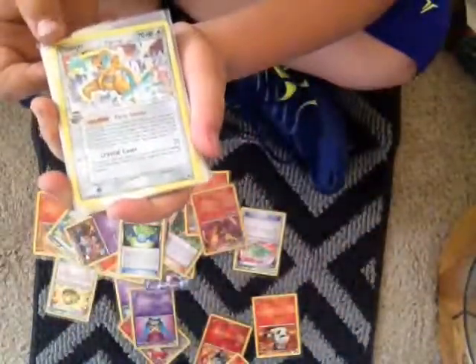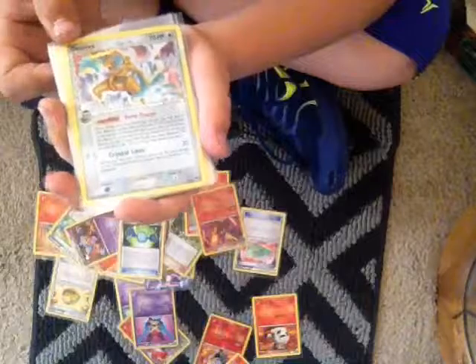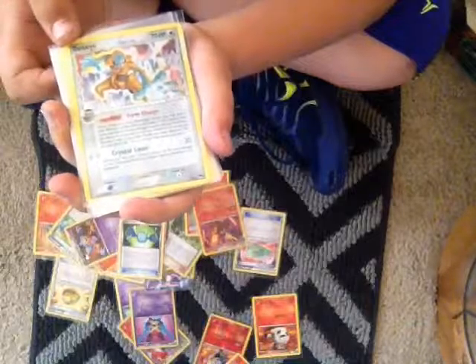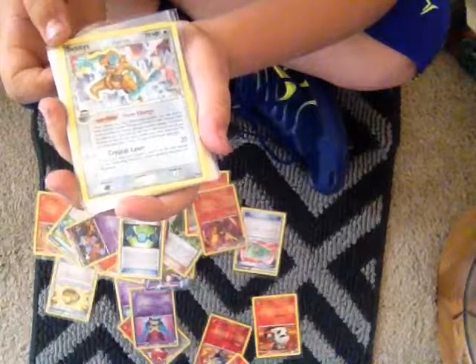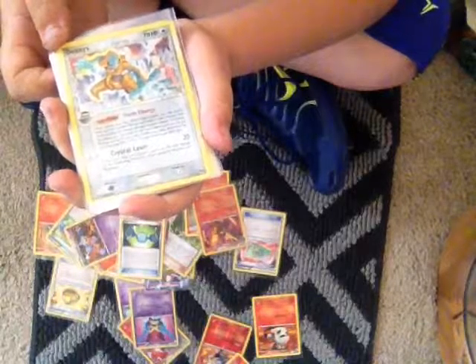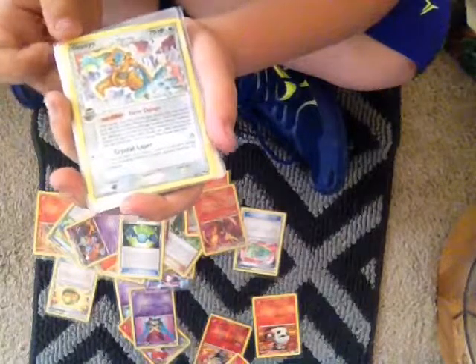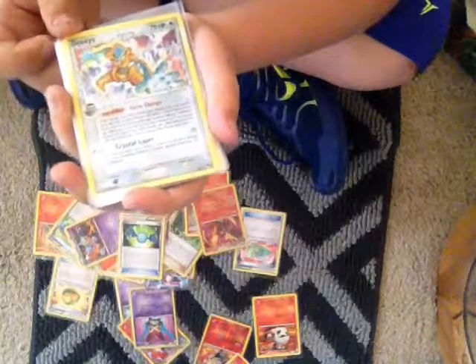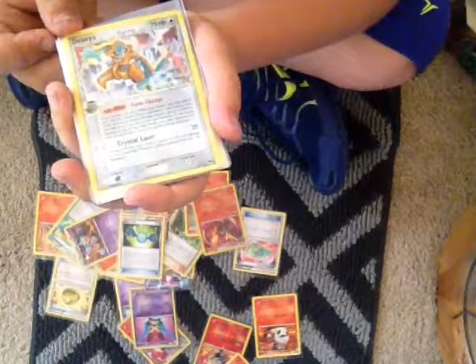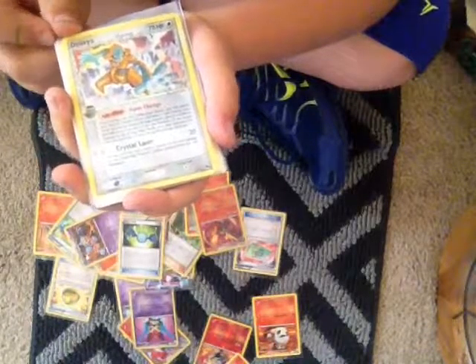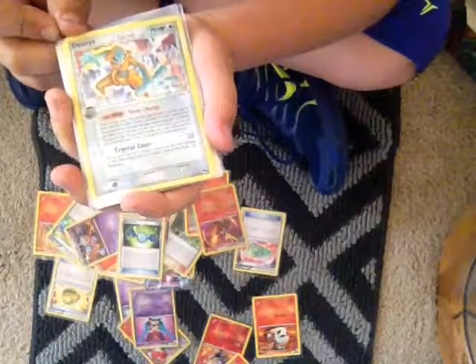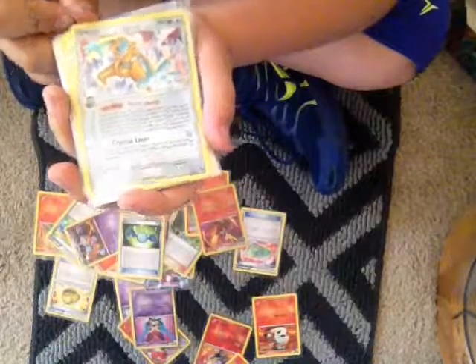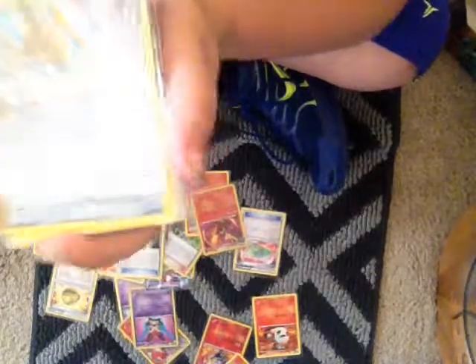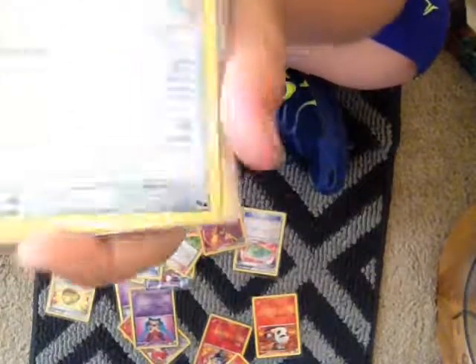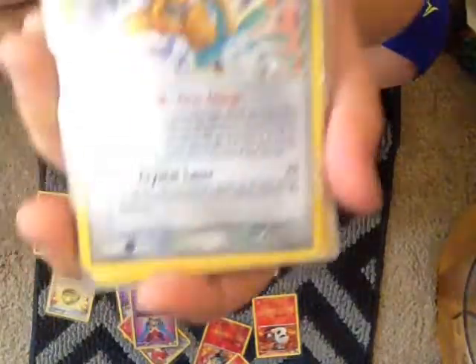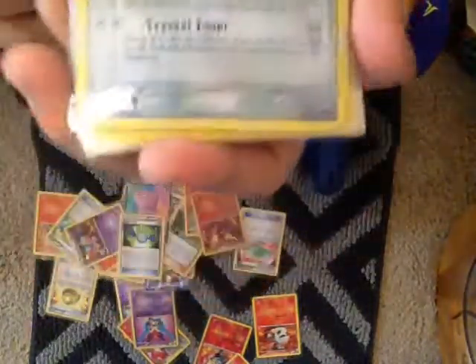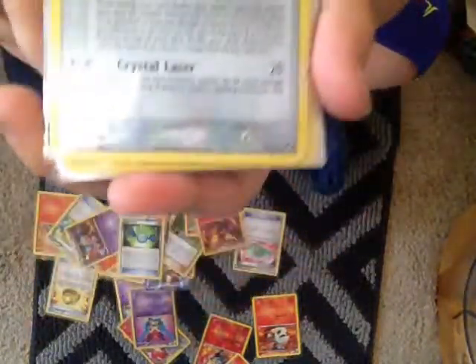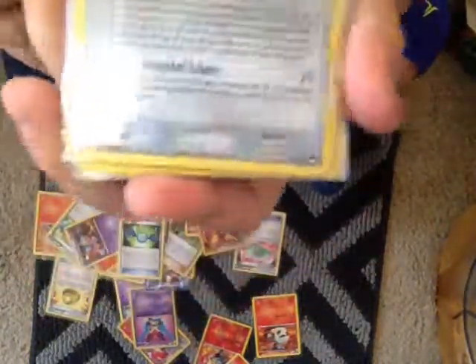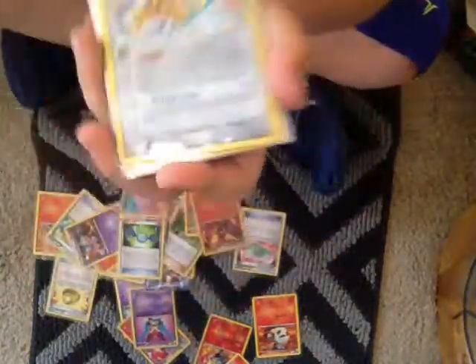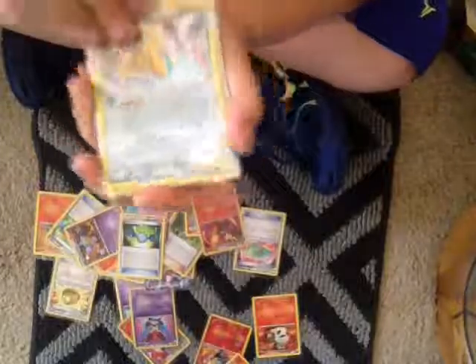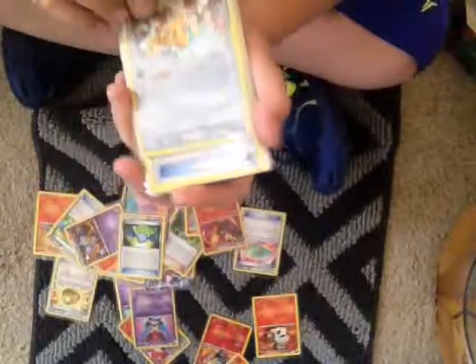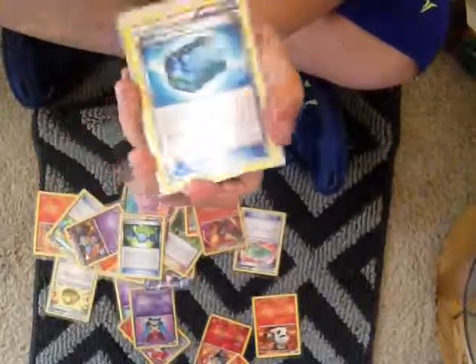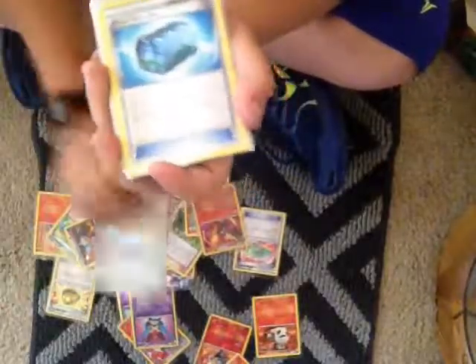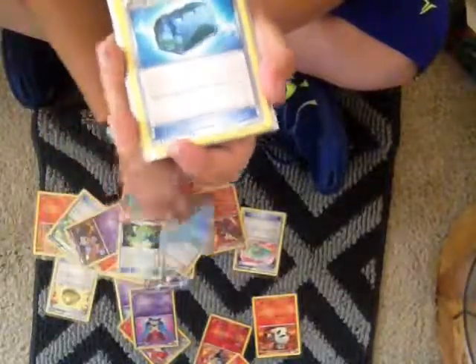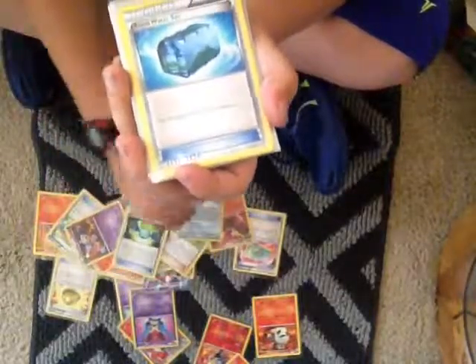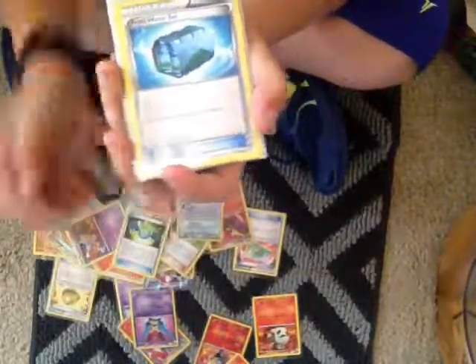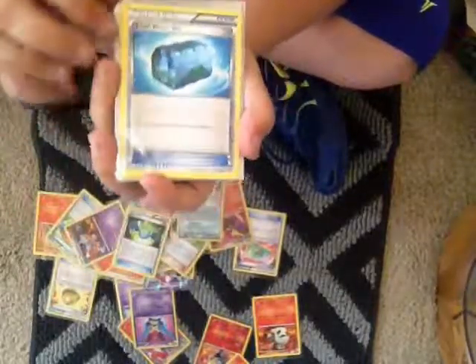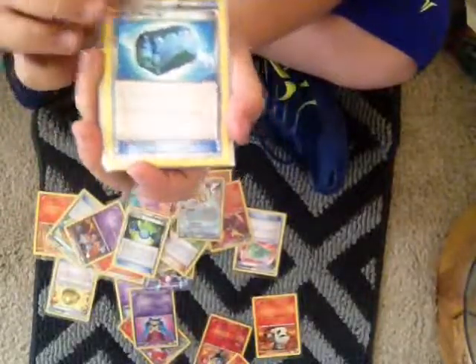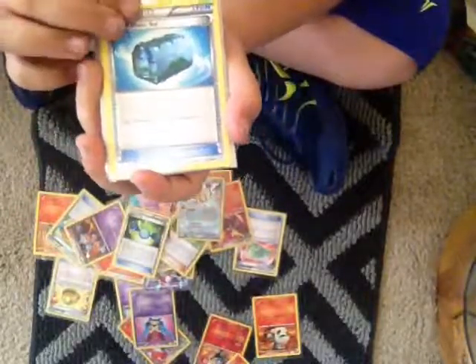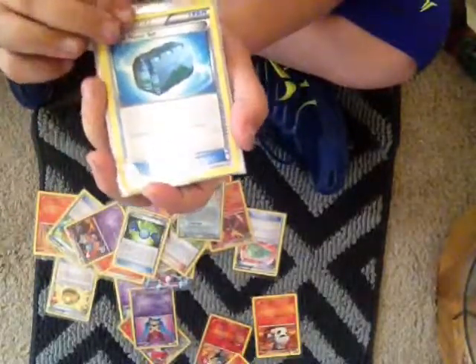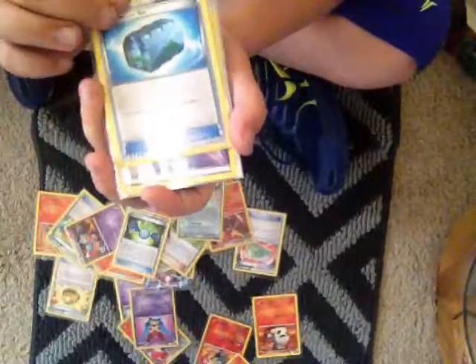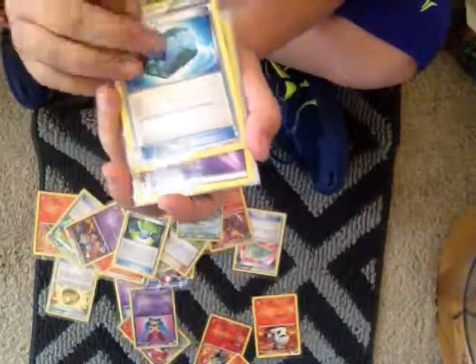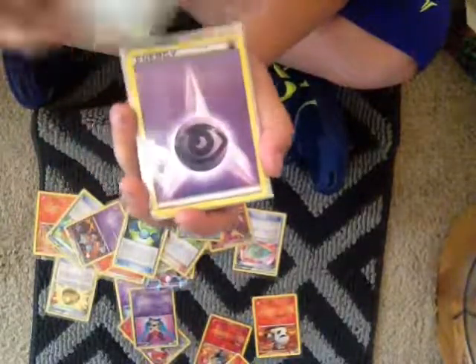Crystal Laser — during your next turn. Okay, here it is again, I can't really read it fast. Fresh Water Set — heals 20 damage from each of your Pokemon.